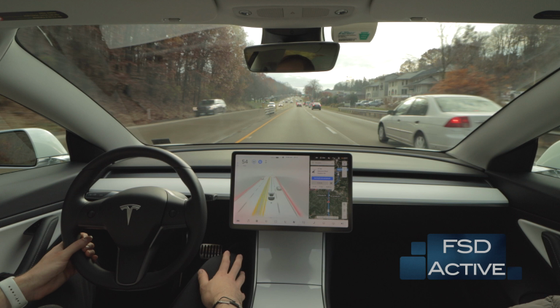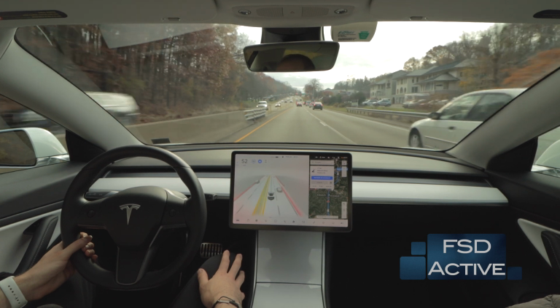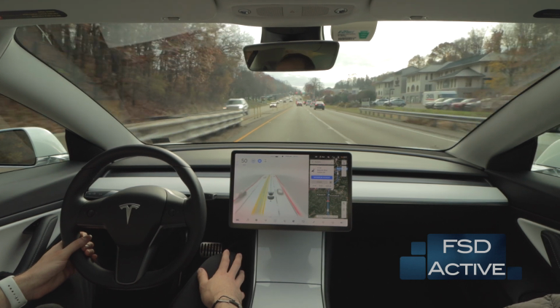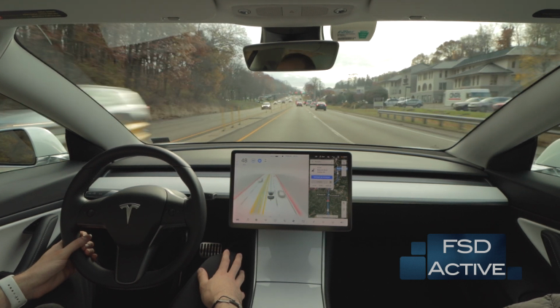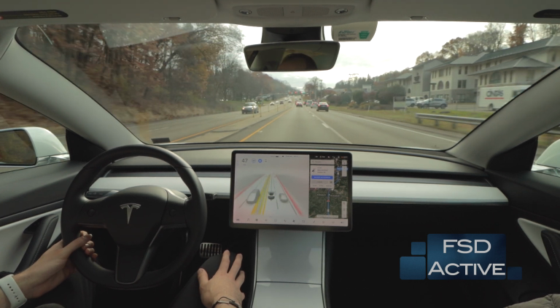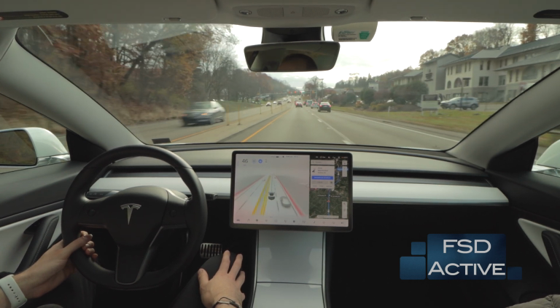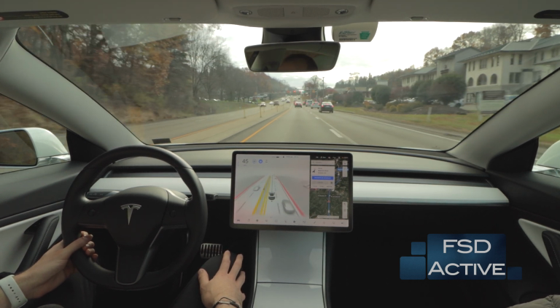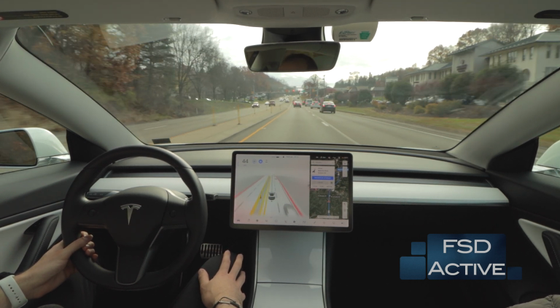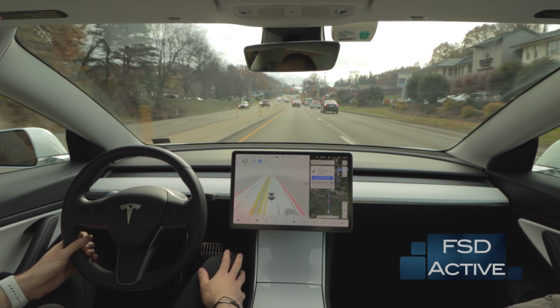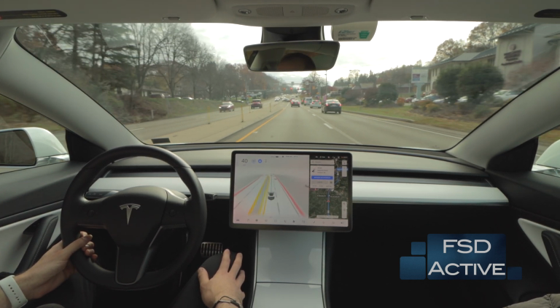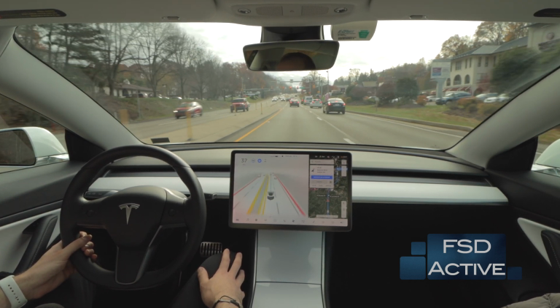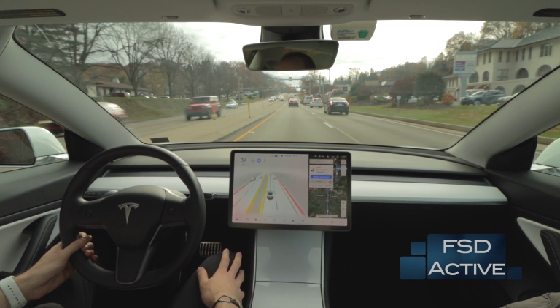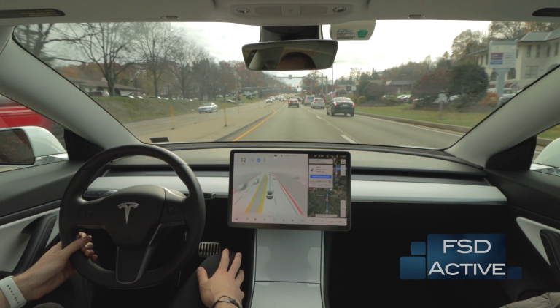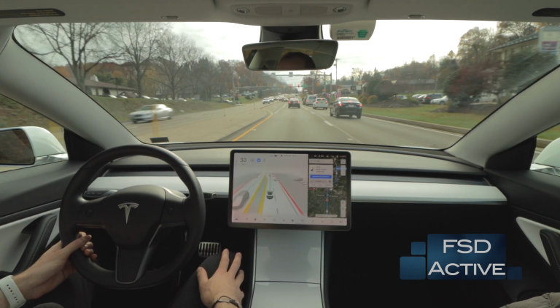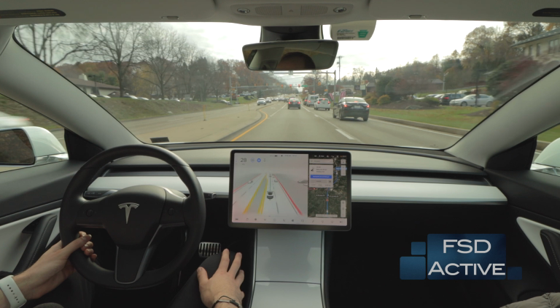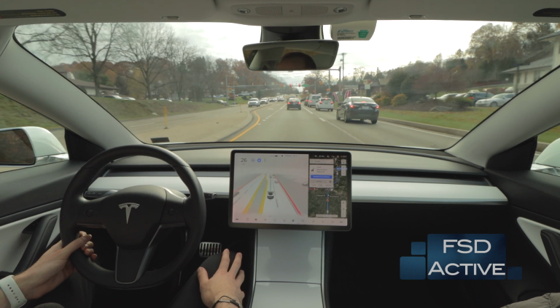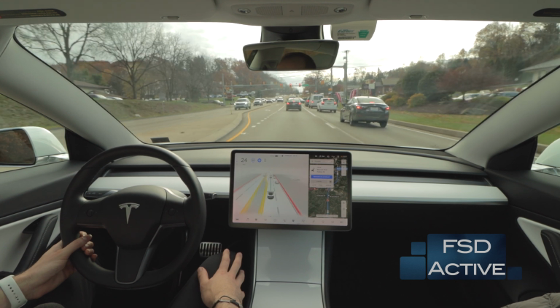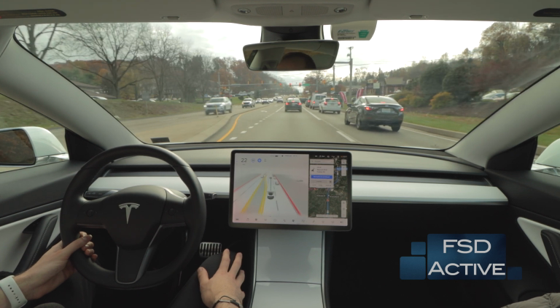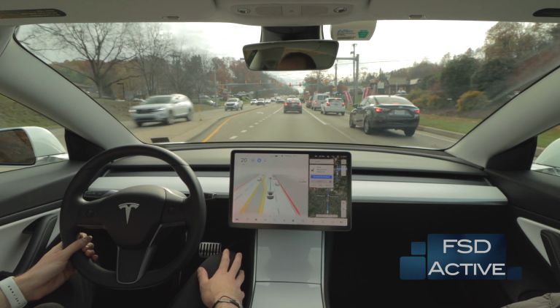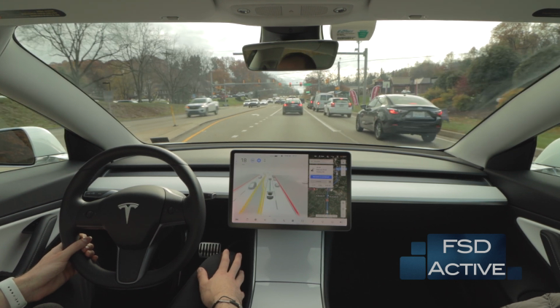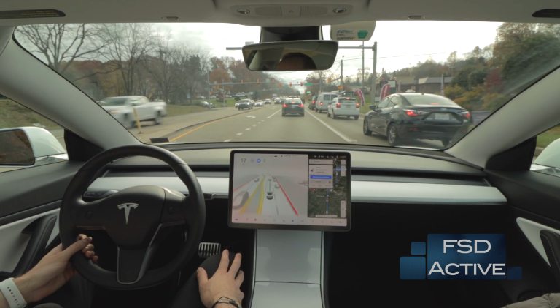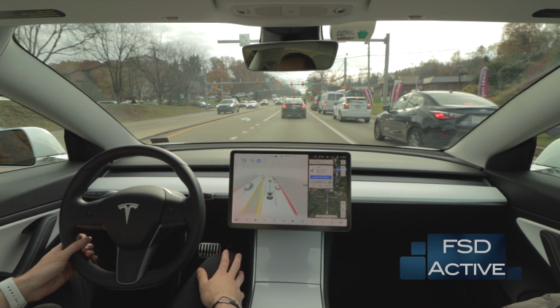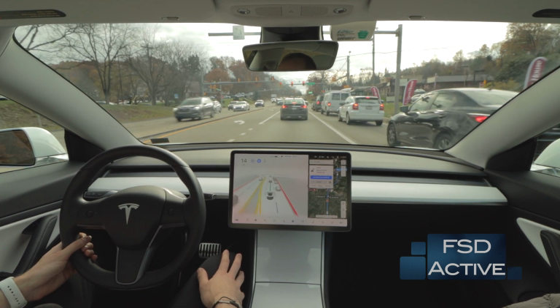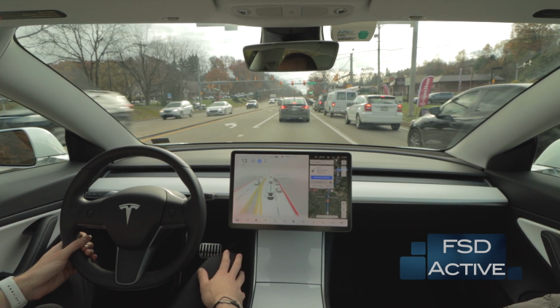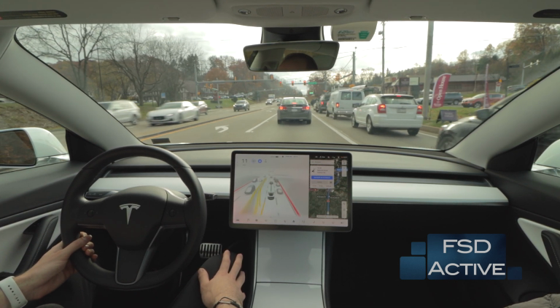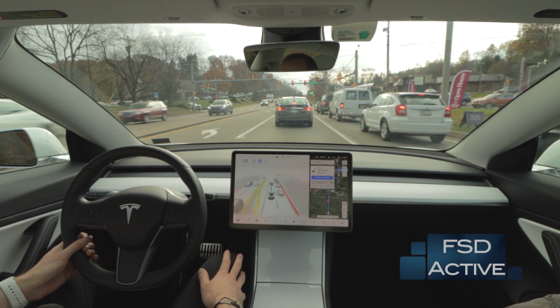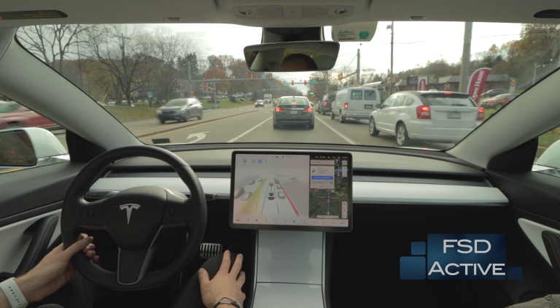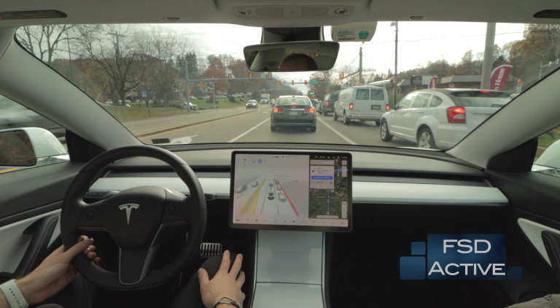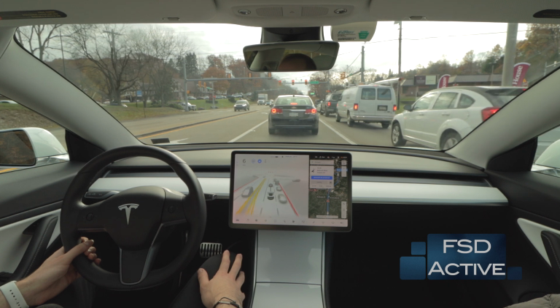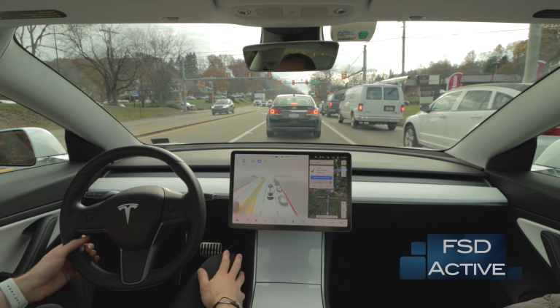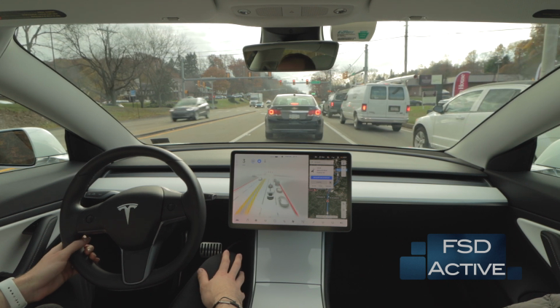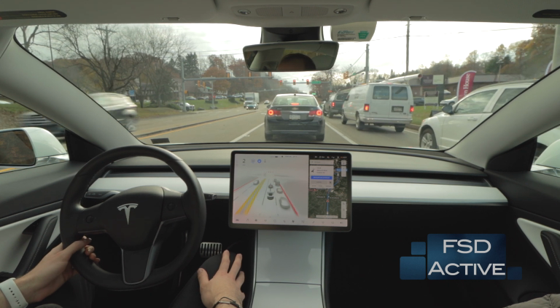We've got a red light ahead. I've noticed that the car does tend to sometimes slow down a little bit later than I would, but the slowing is still natural. We're coming to a nice stop here in line with traffic.